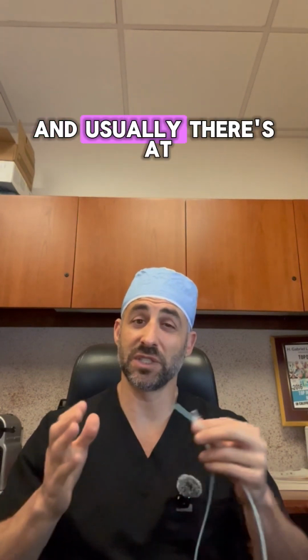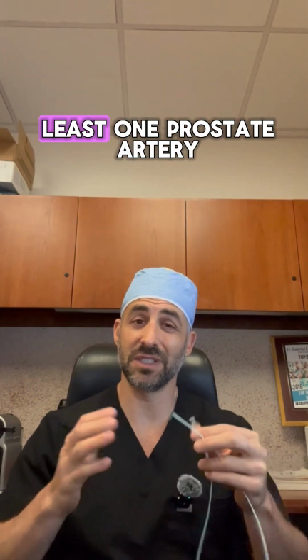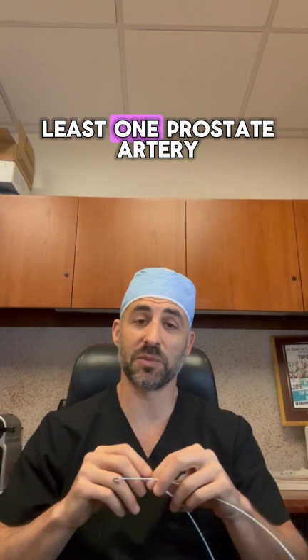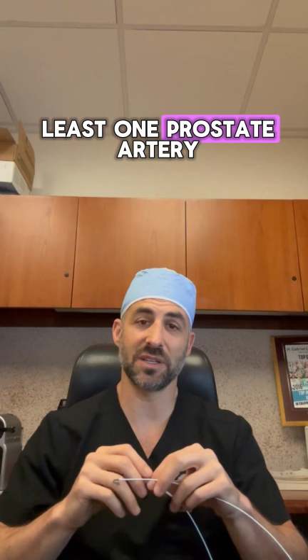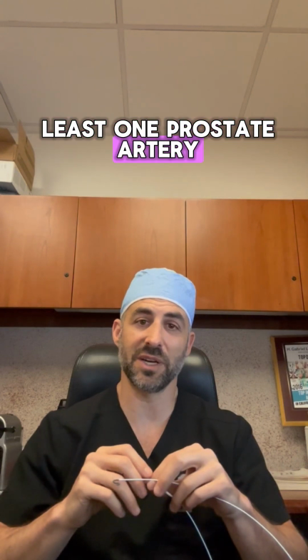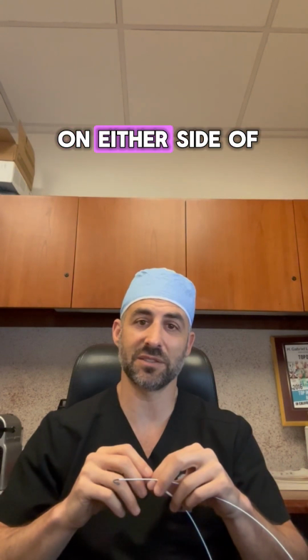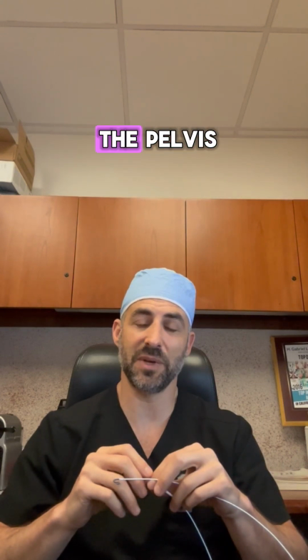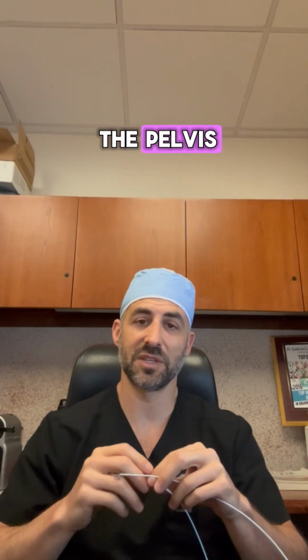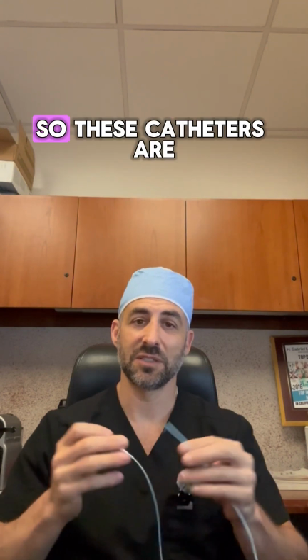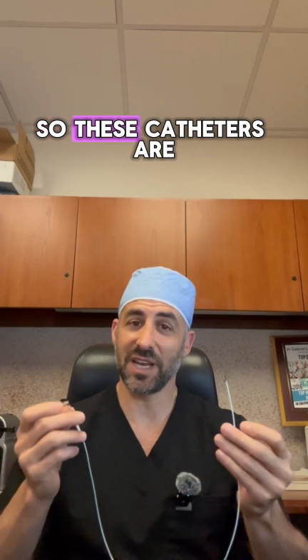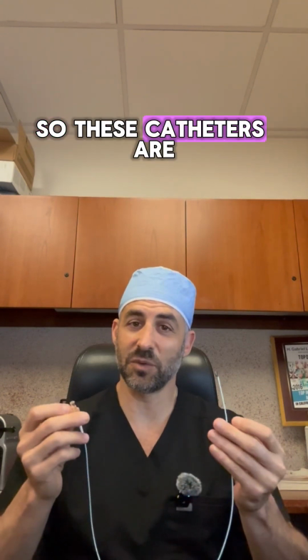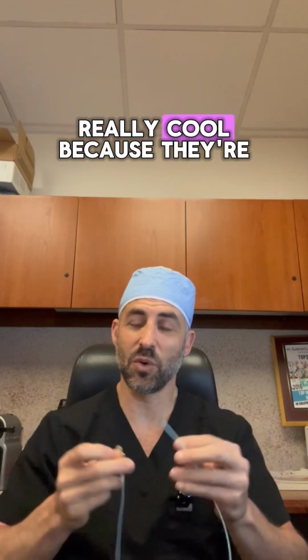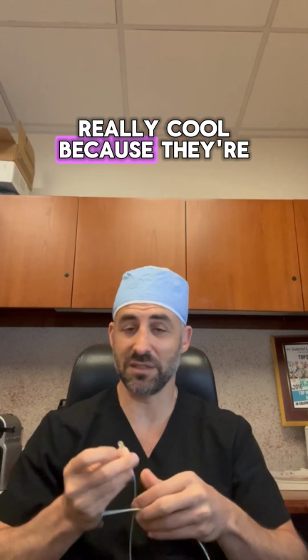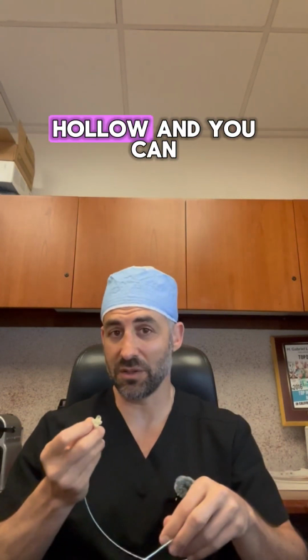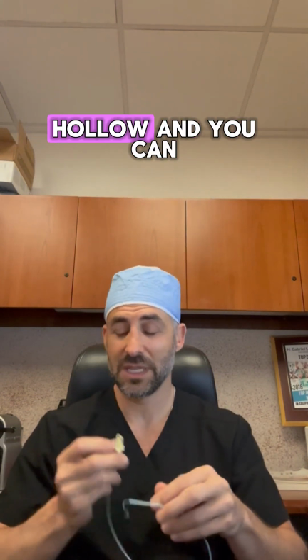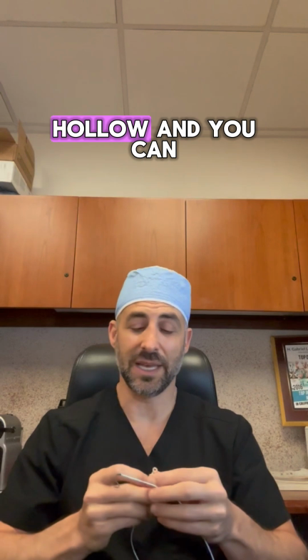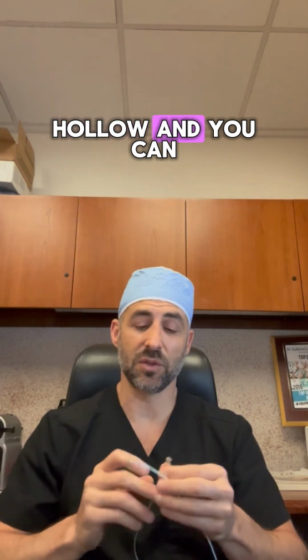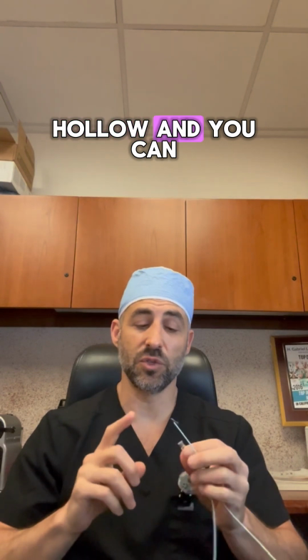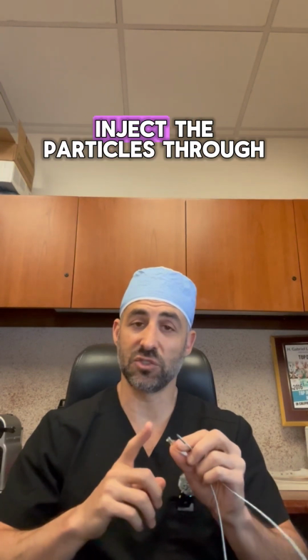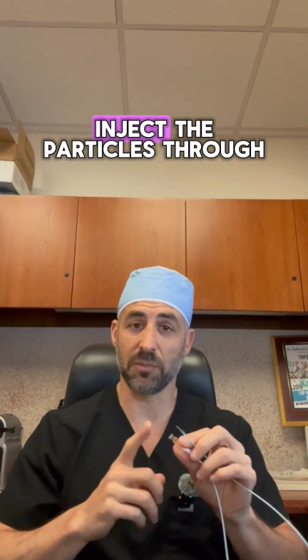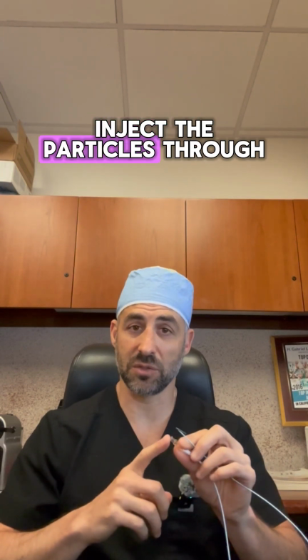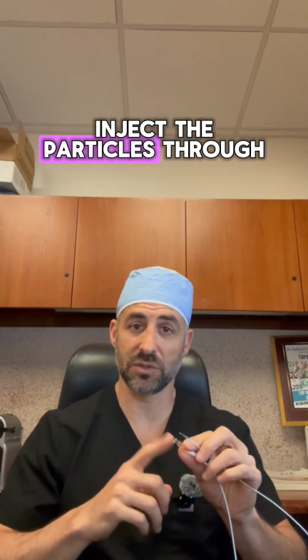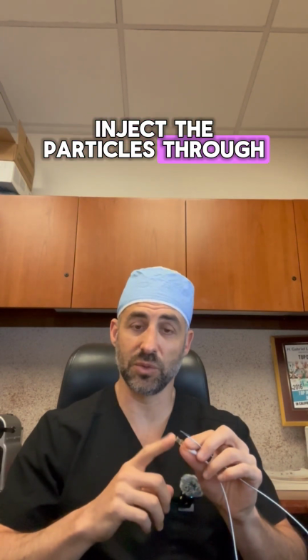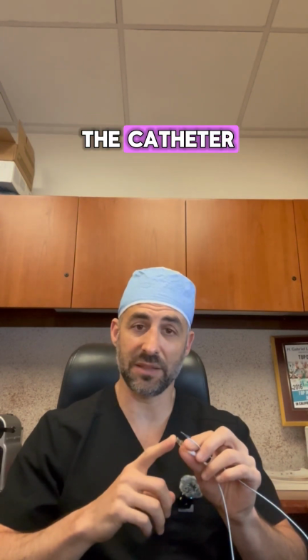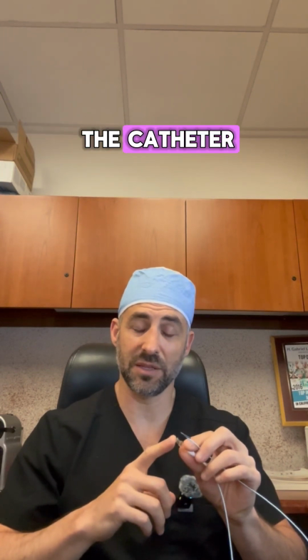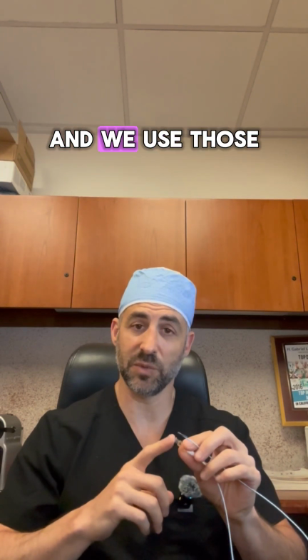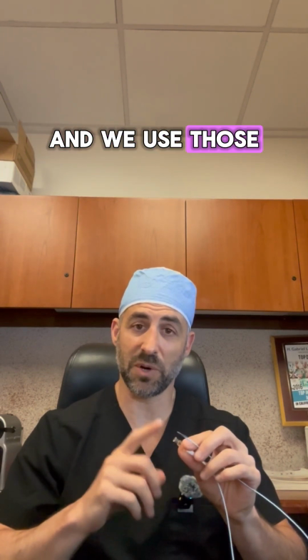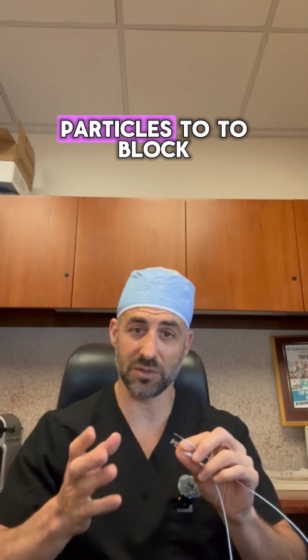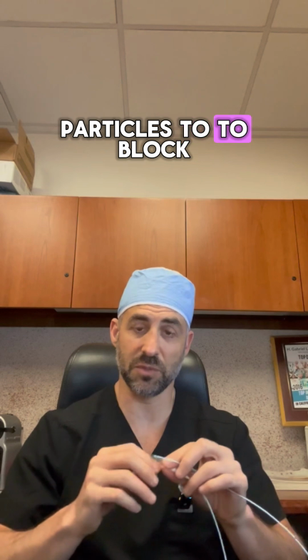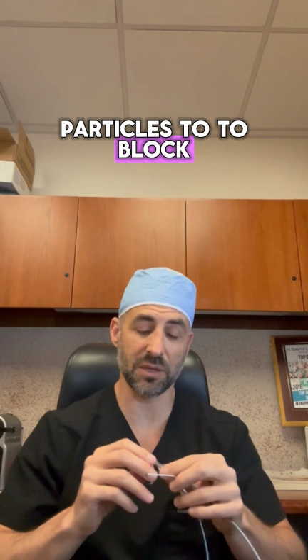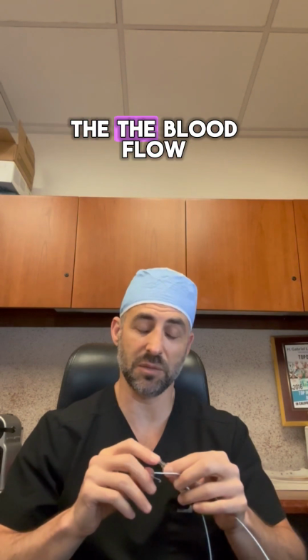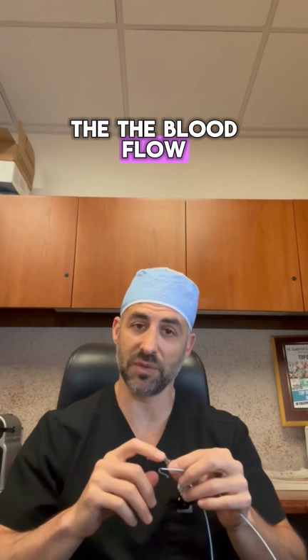Usually there's at least one prostate artery on either side of the pelvis. These catheters are really cool because they're hollow and you can inject the particles through the catheter, and we use those particles to block the blood flow.